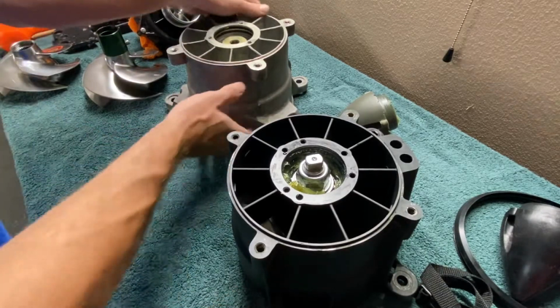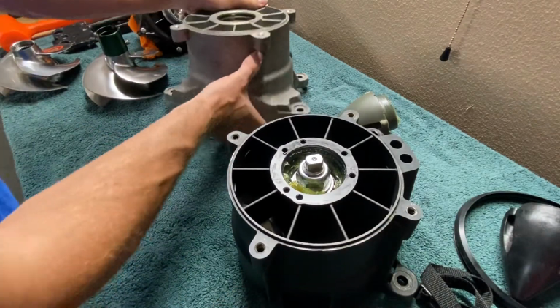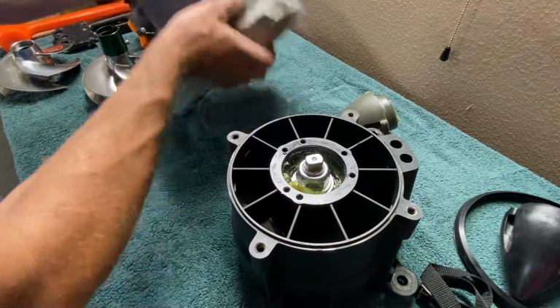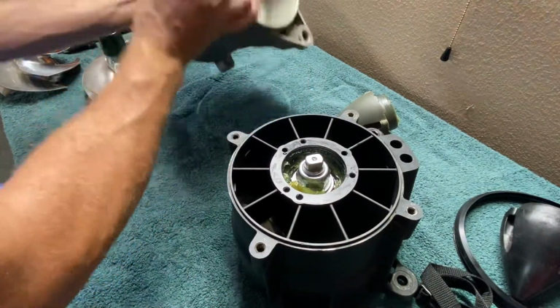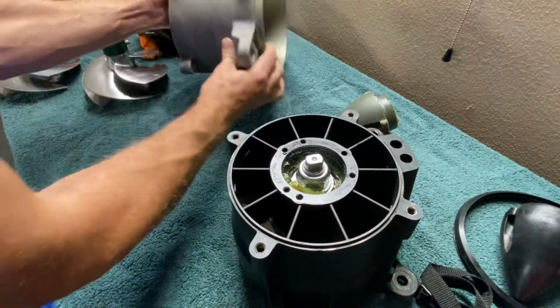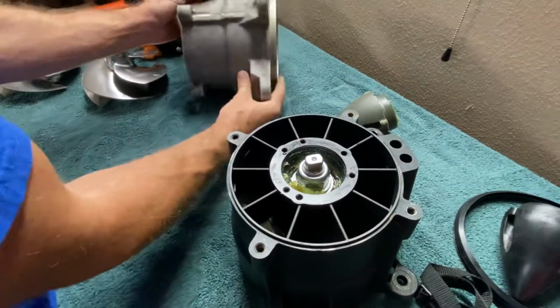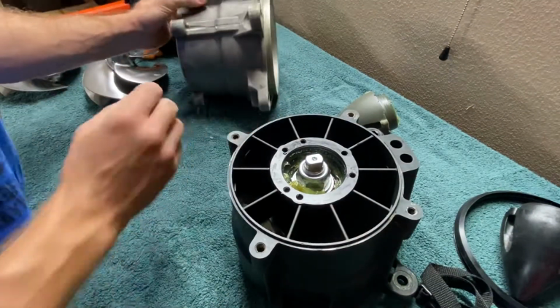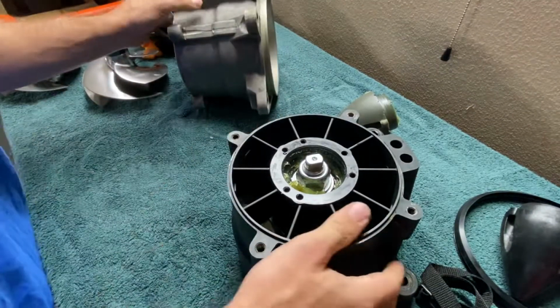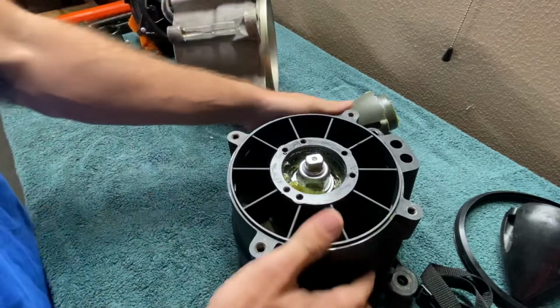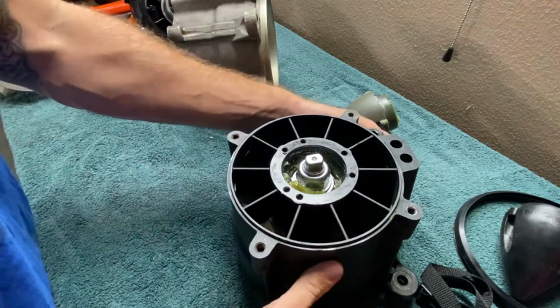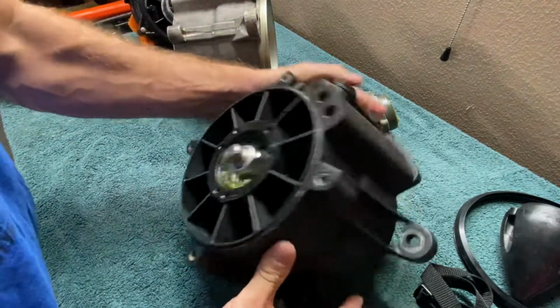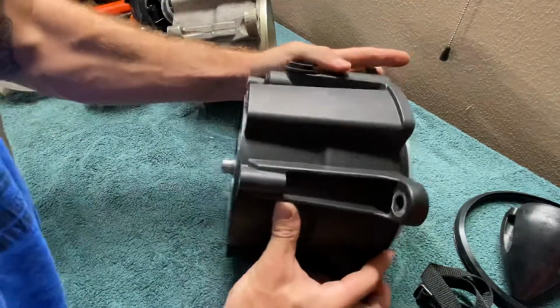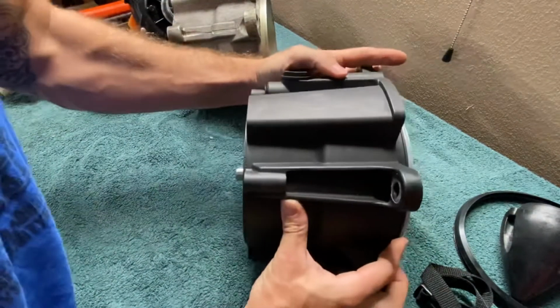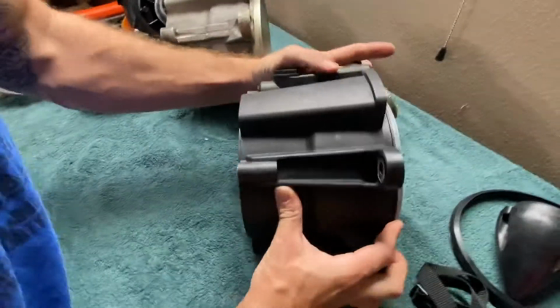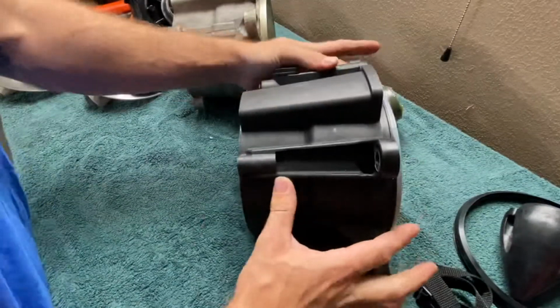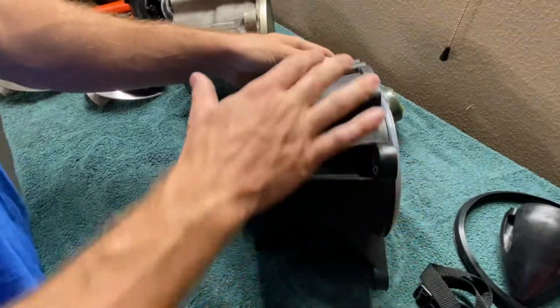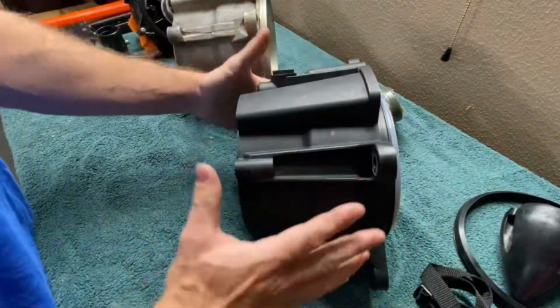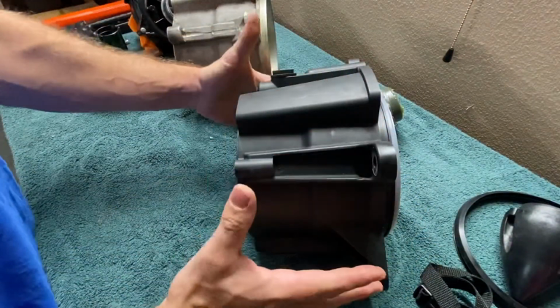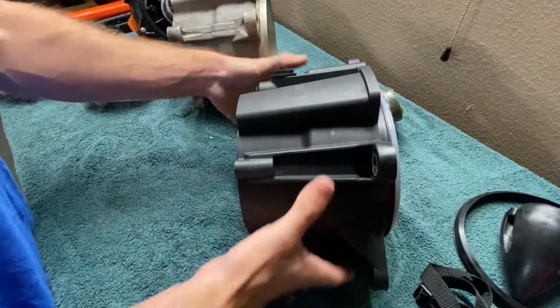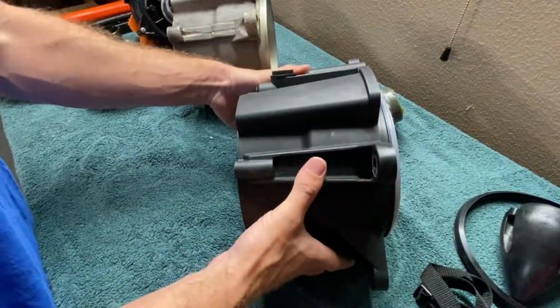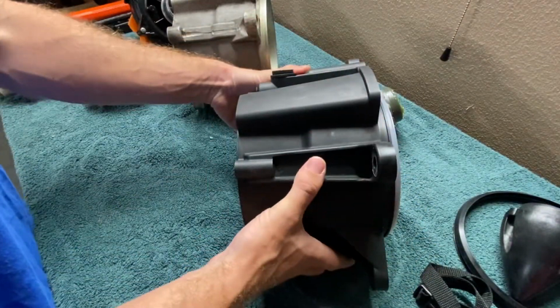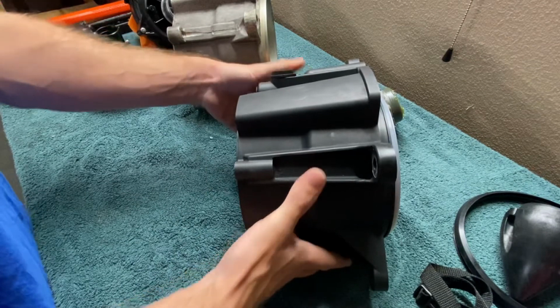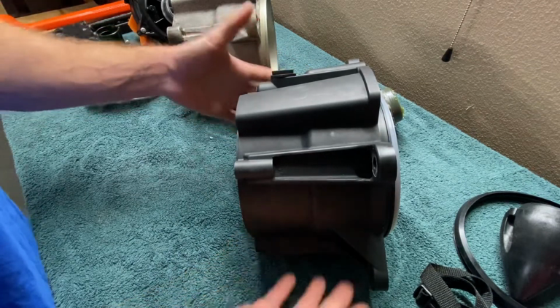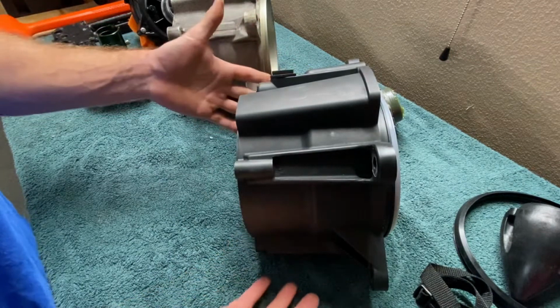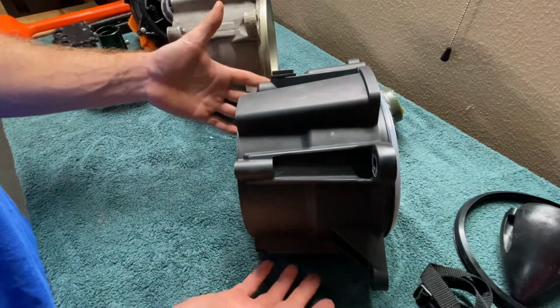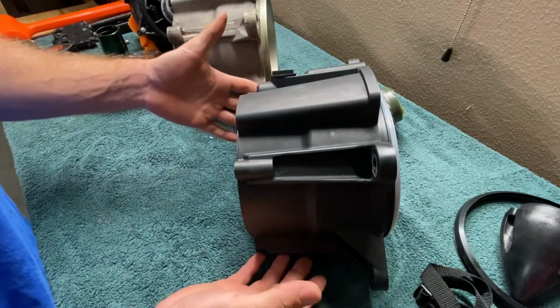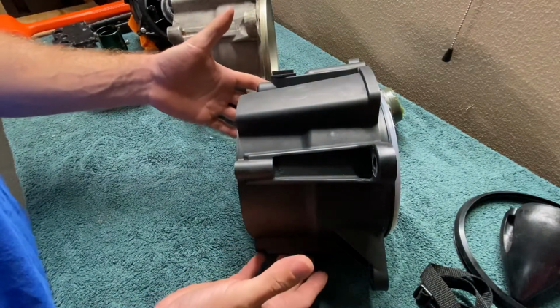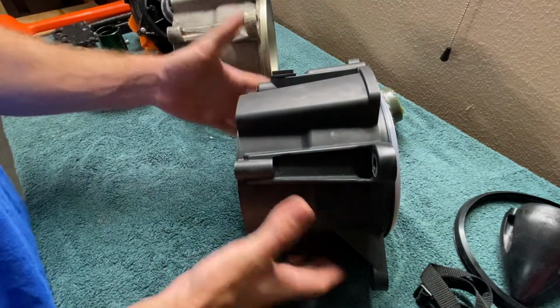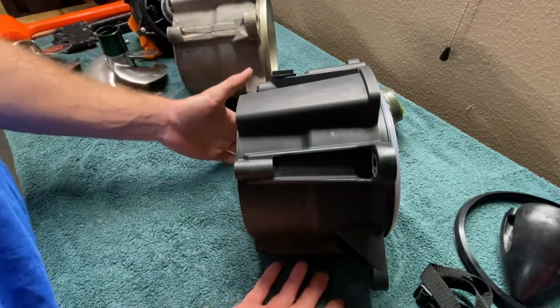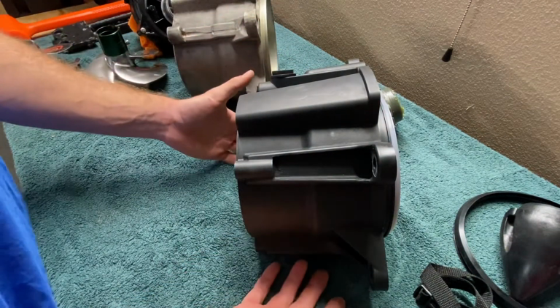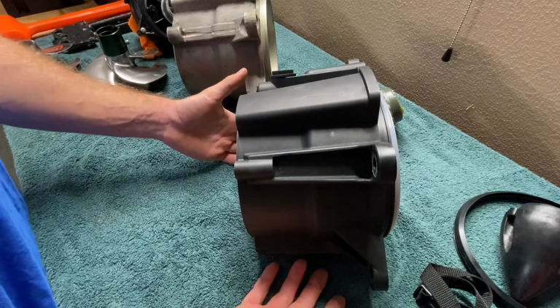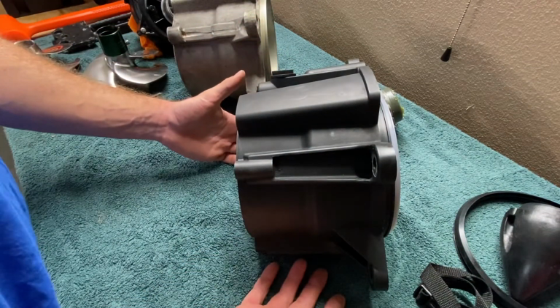So we'll flip it over — you can see the general appearance. They're a little bit different, the casting is different. This SBT pump is more universal — it will actually go on a brand new jet ski that comes from Sea-Doo.